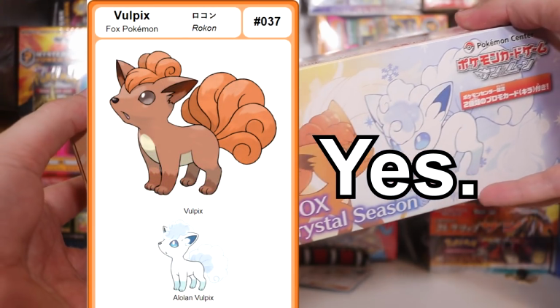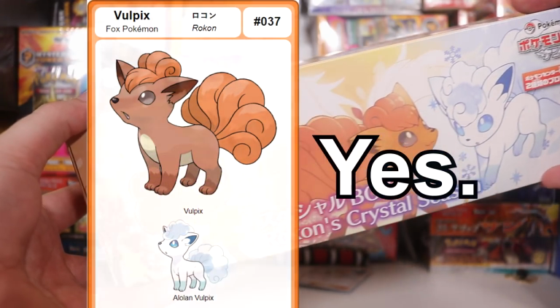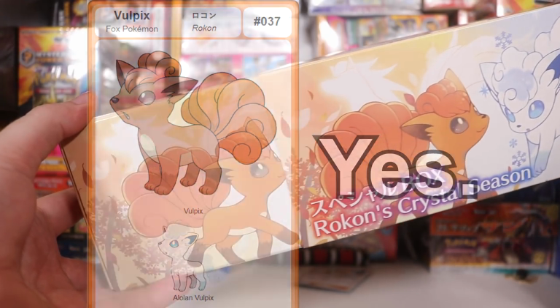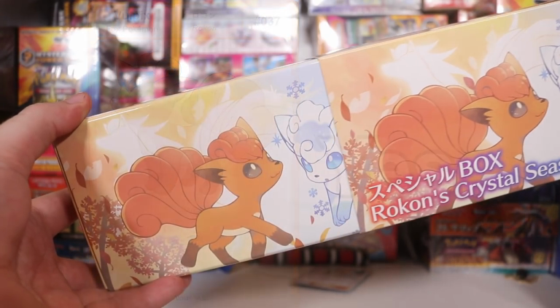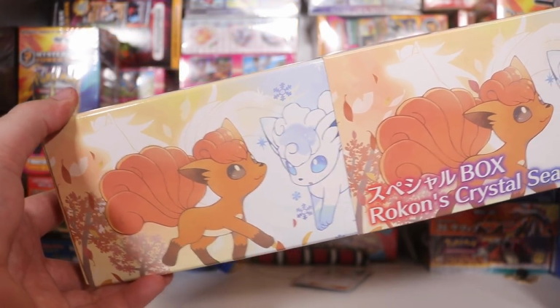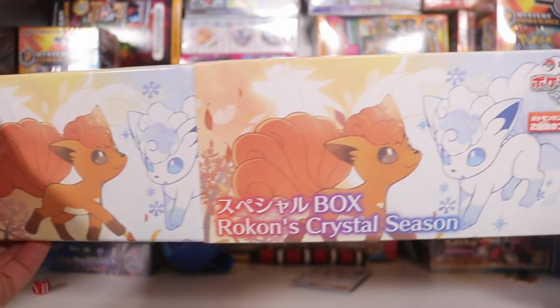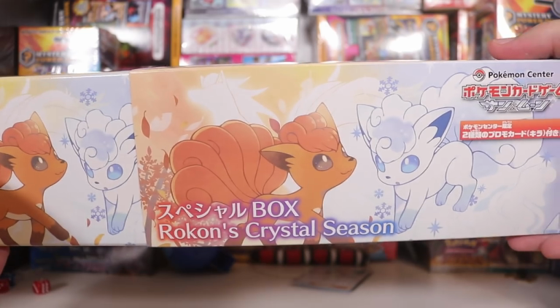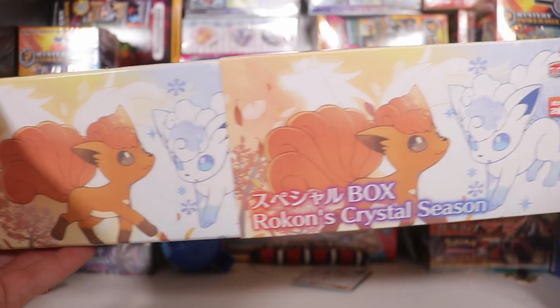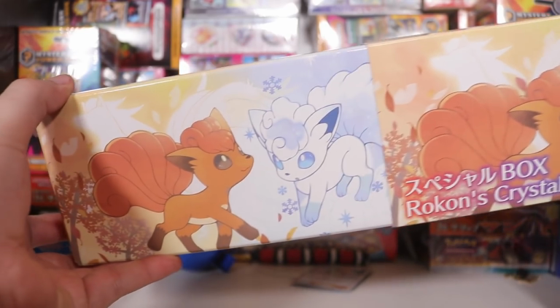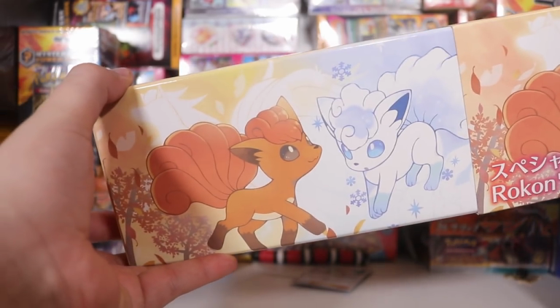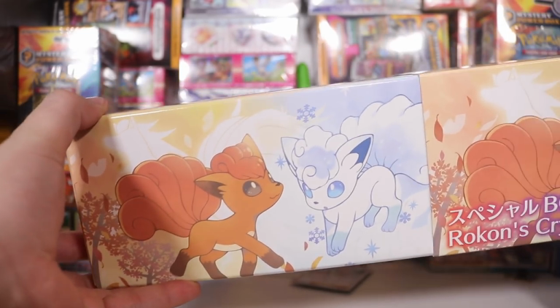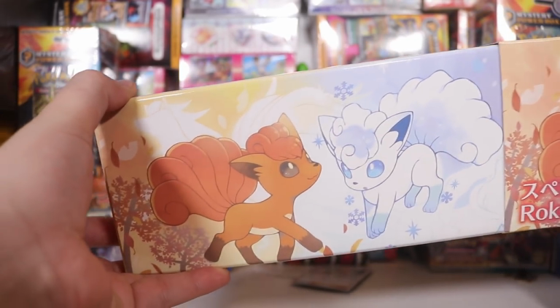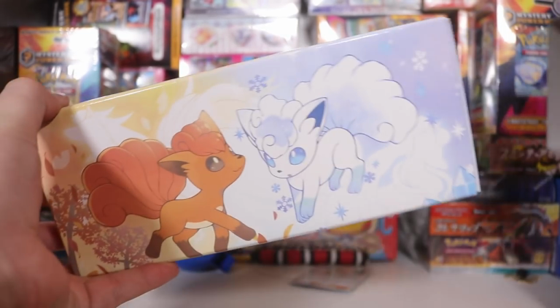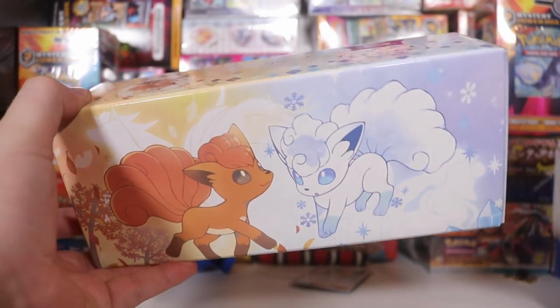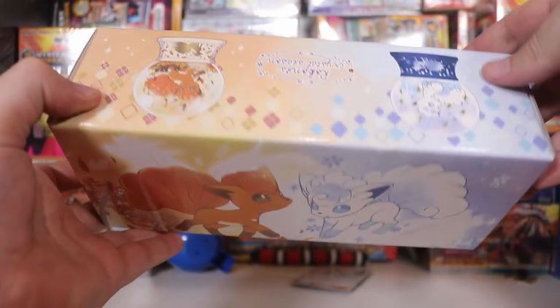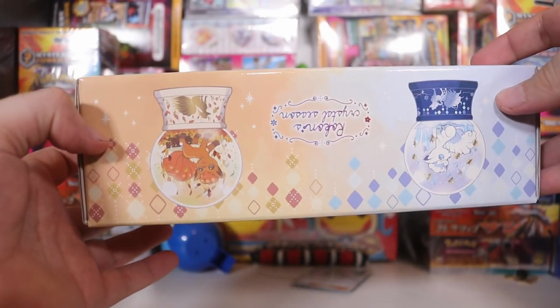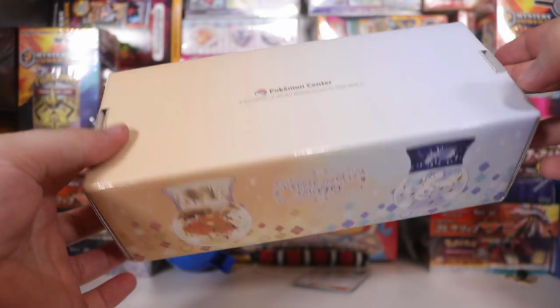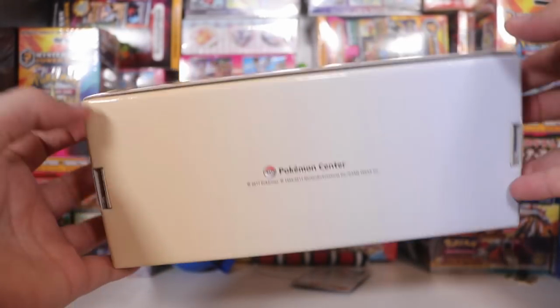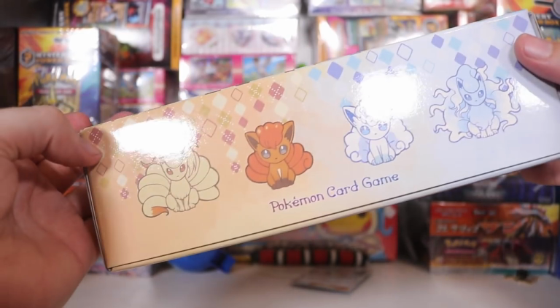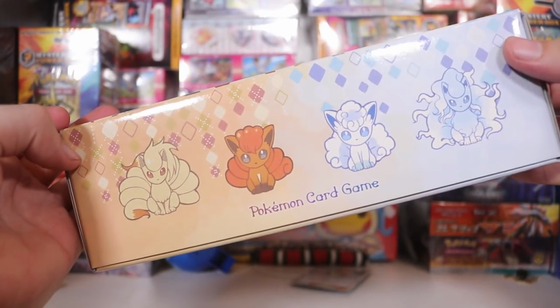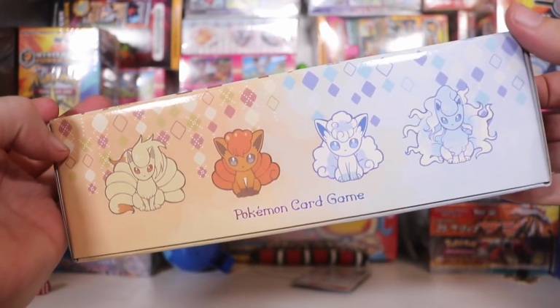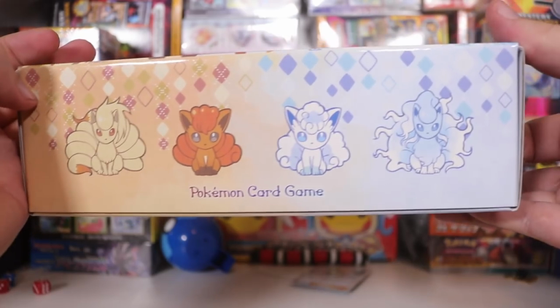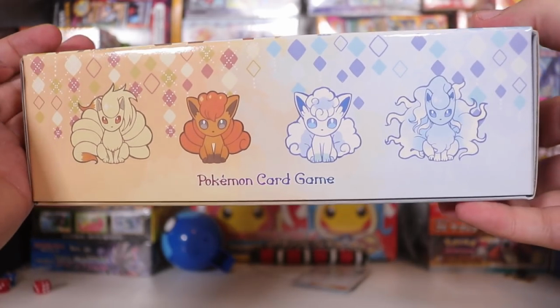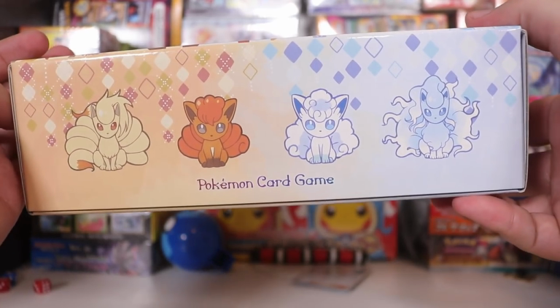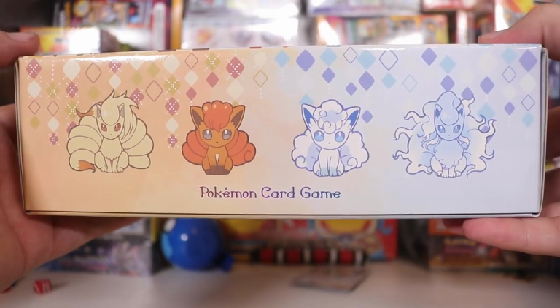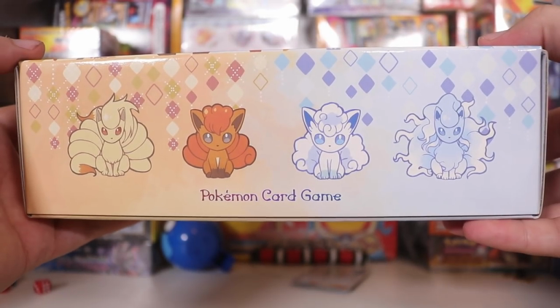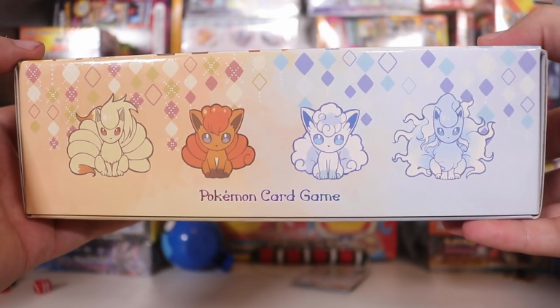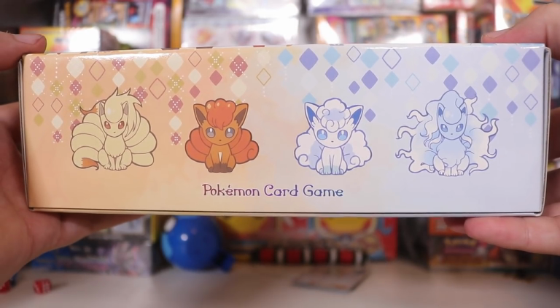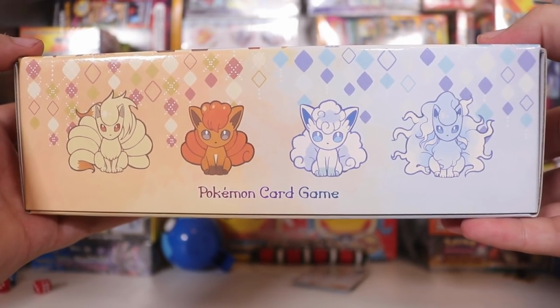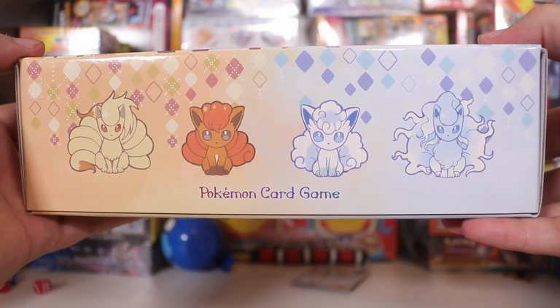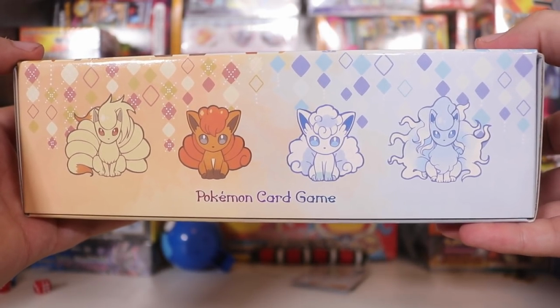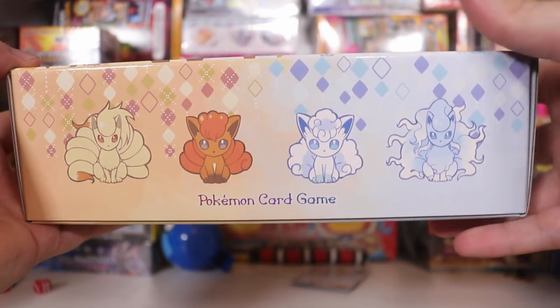Let's slide off the first layer to reveal the exact same artwork there. There we go! We got some cute chibi Vulpix and Ninetales.